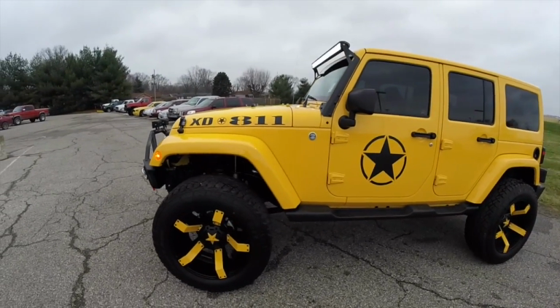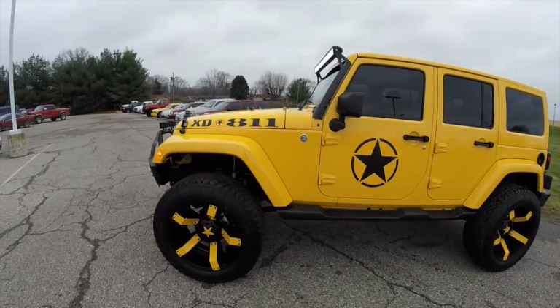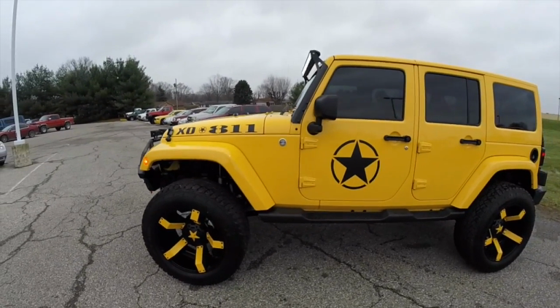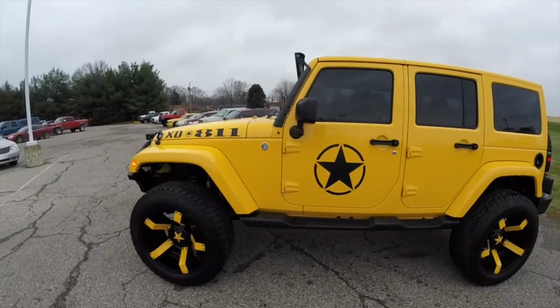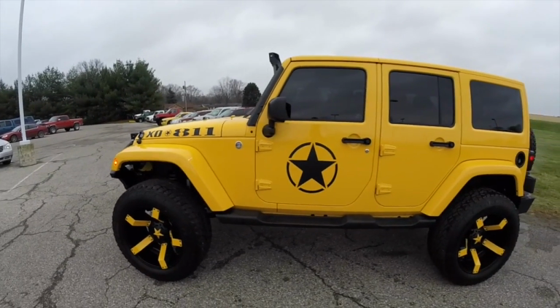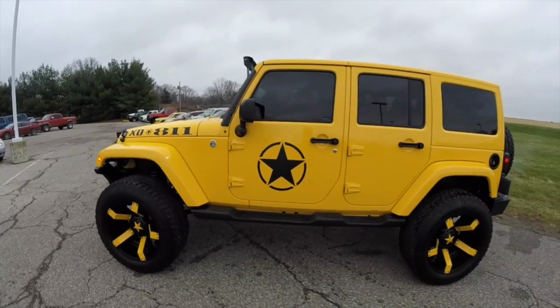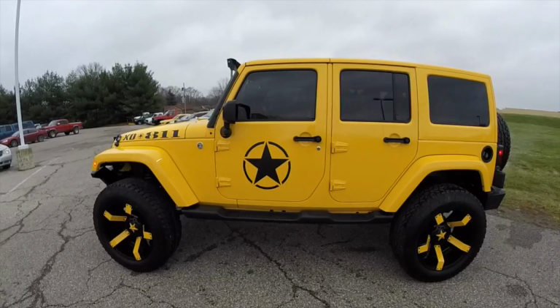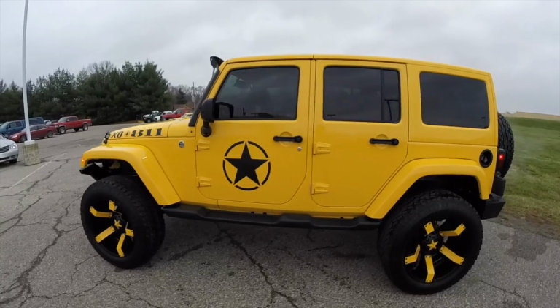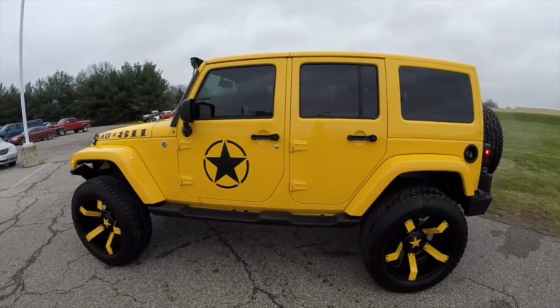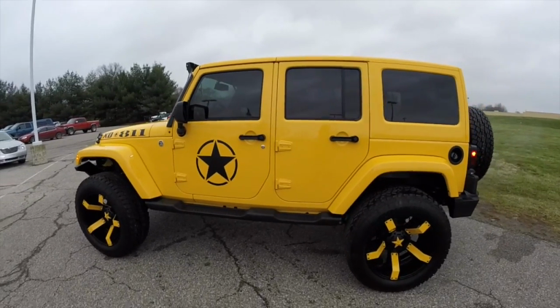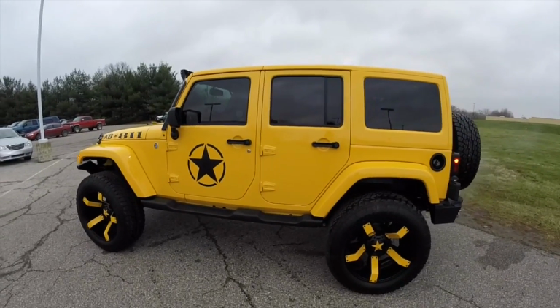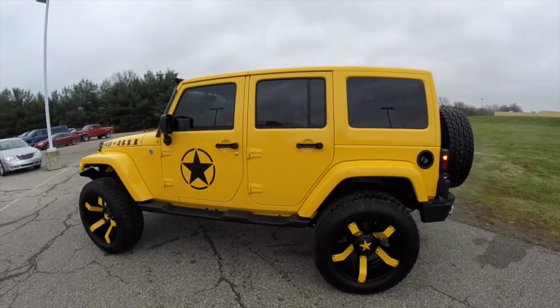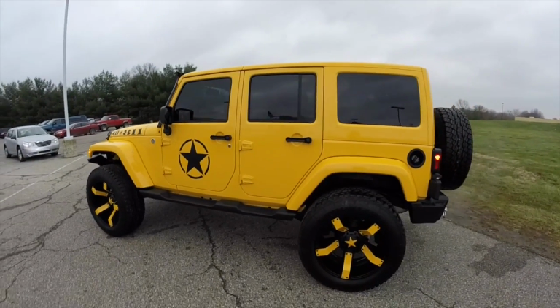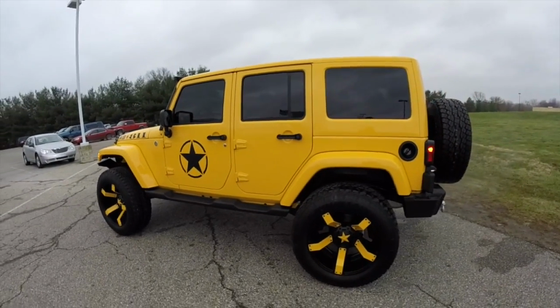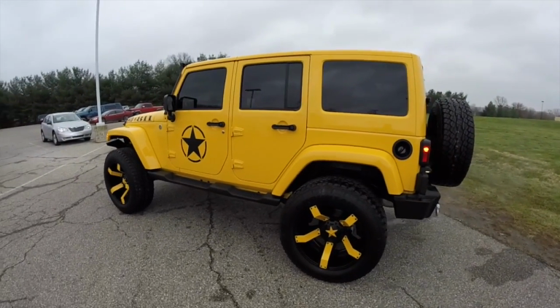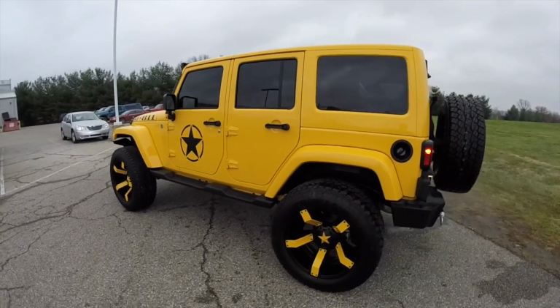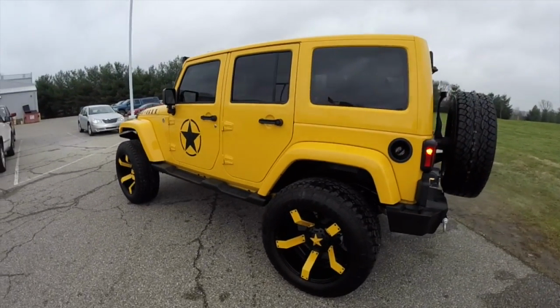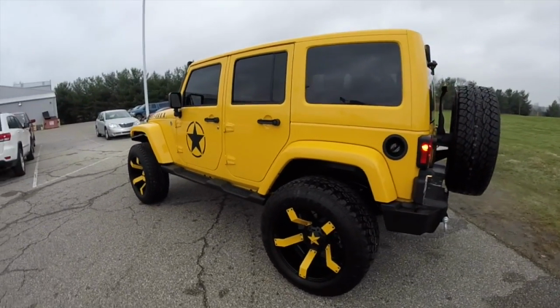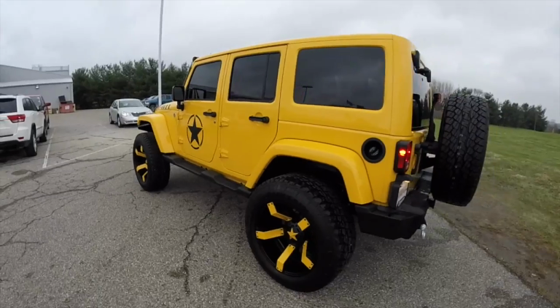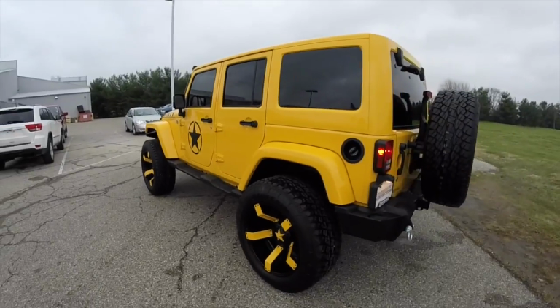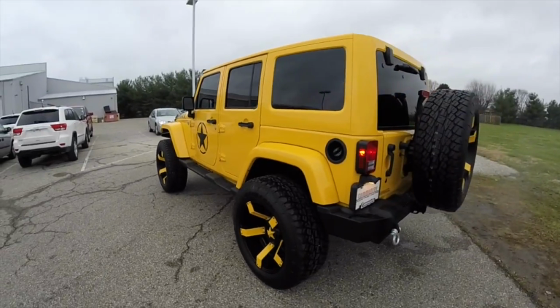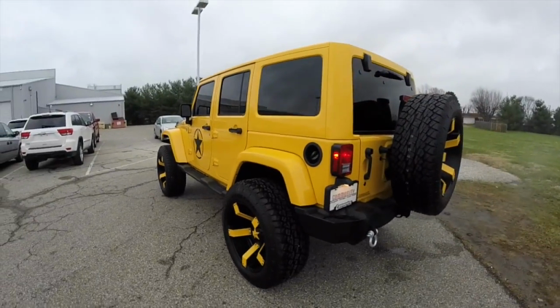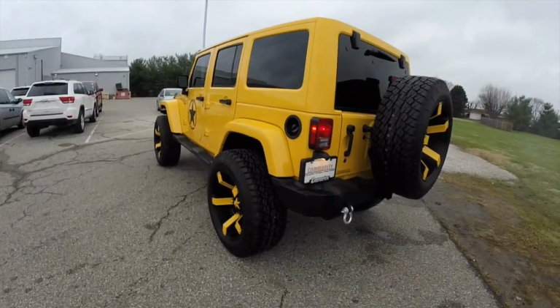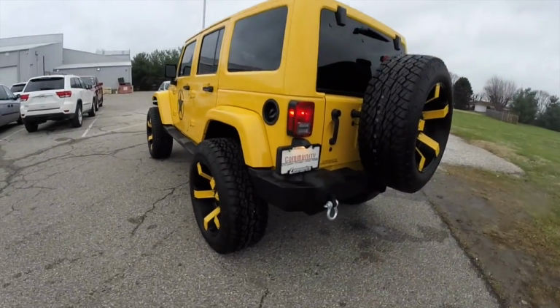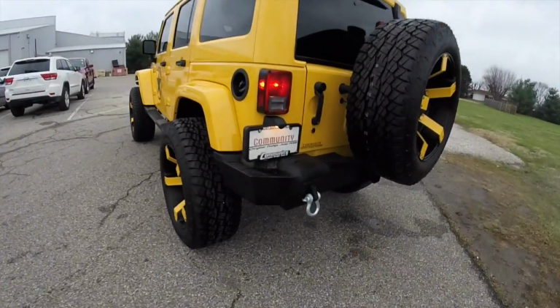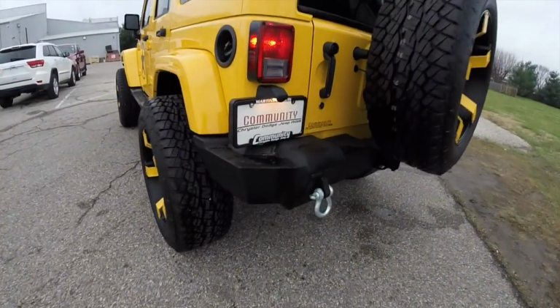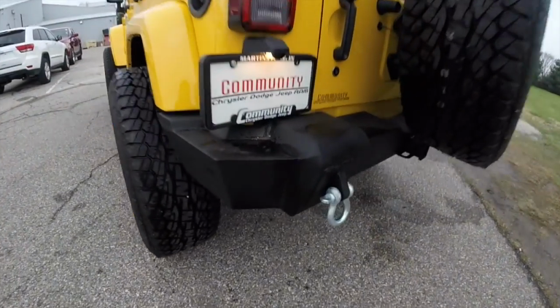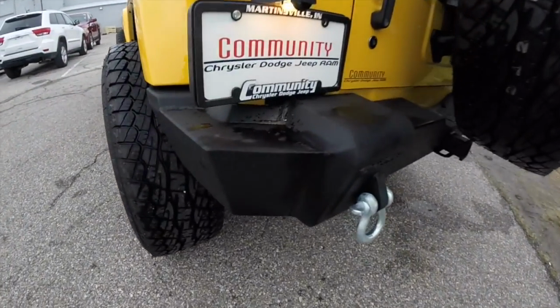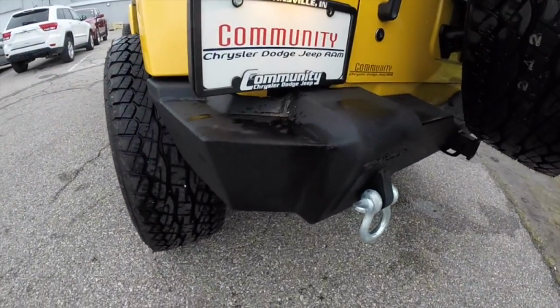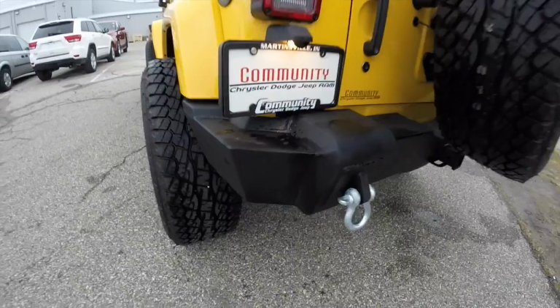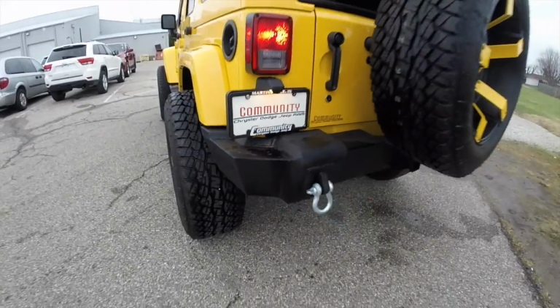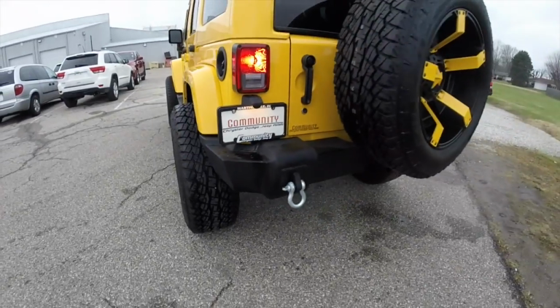This Jeep is in Baja yellow. It has the black leather interior. It is a lifted Jeep obviously. It has the Smittybilt front and rear steel bumpers.